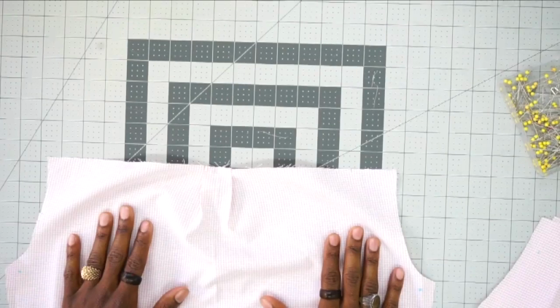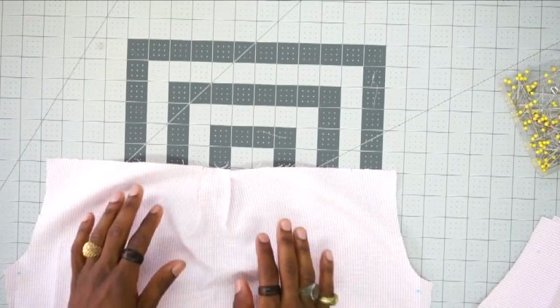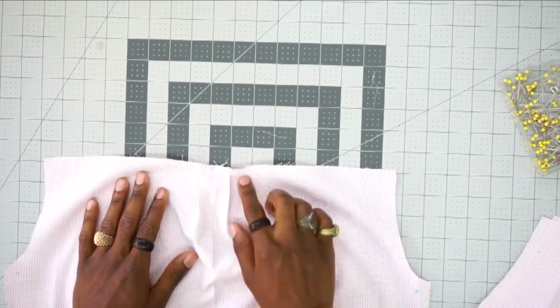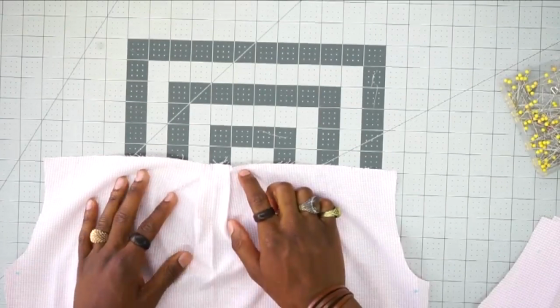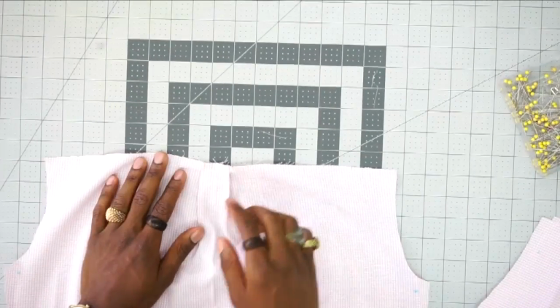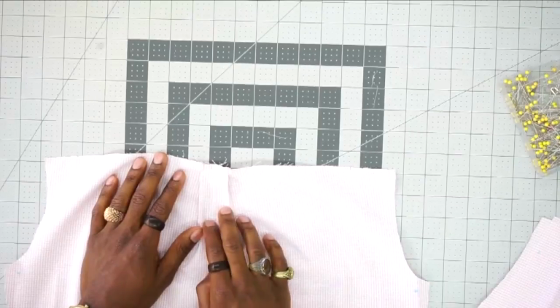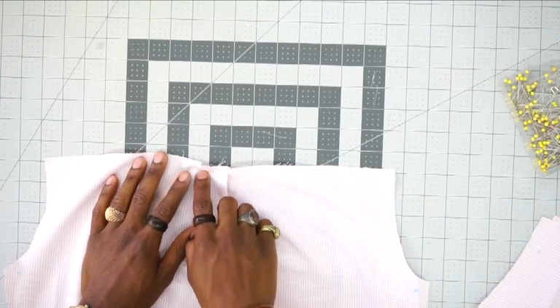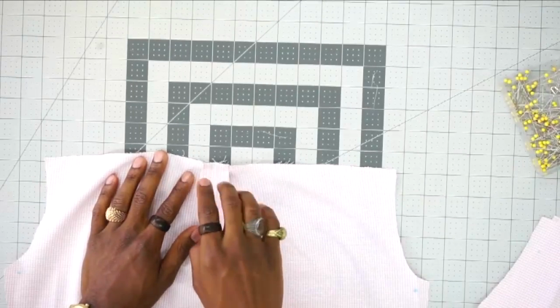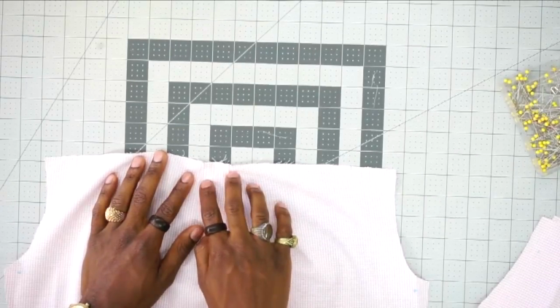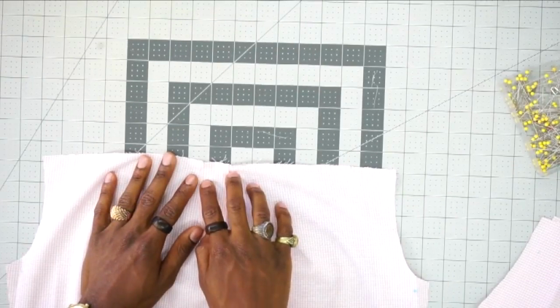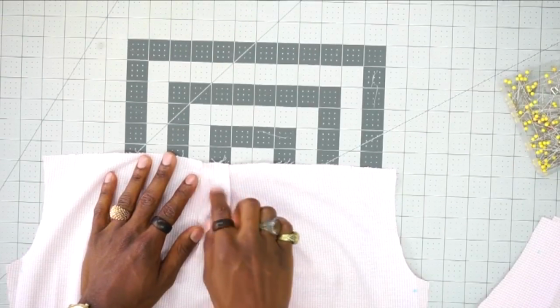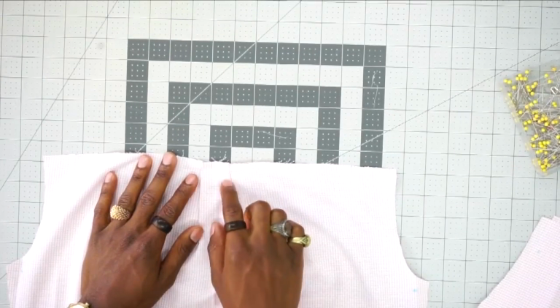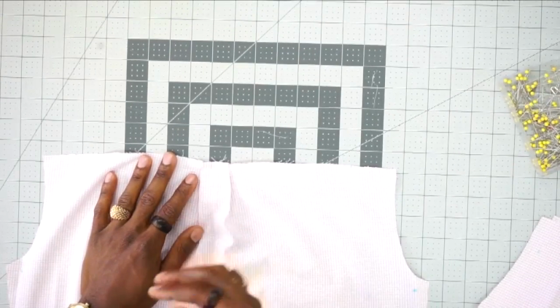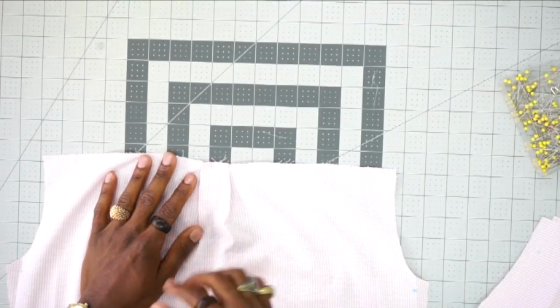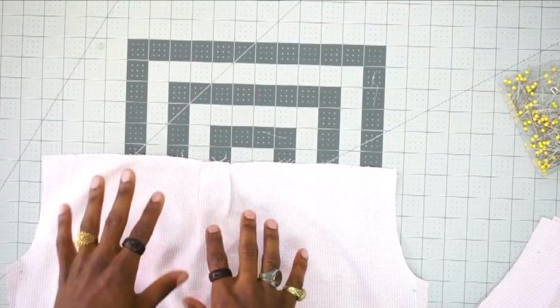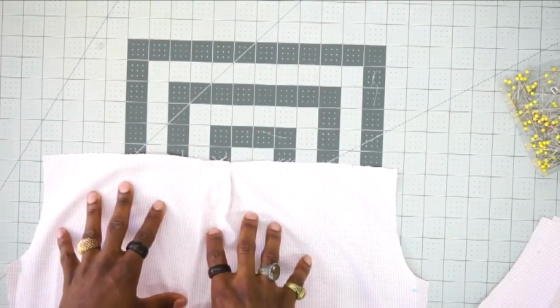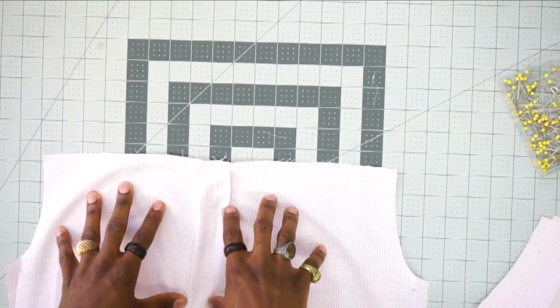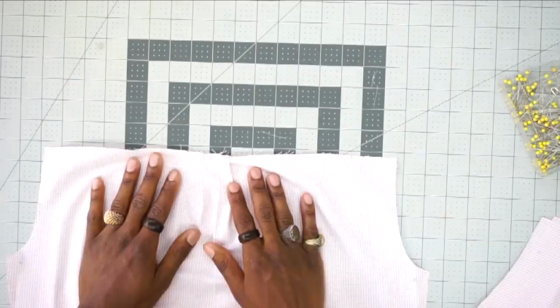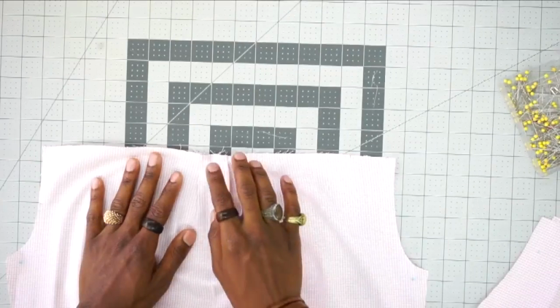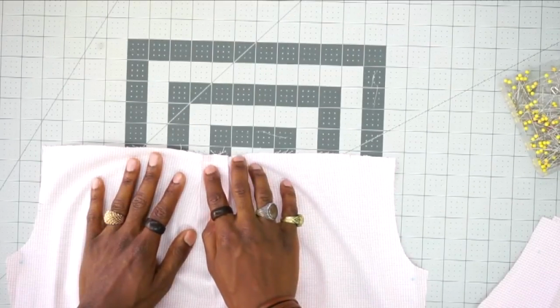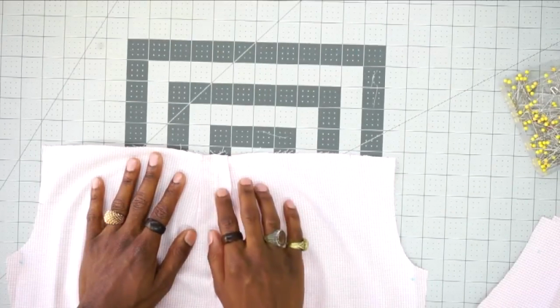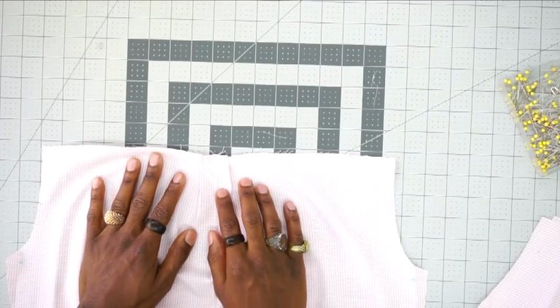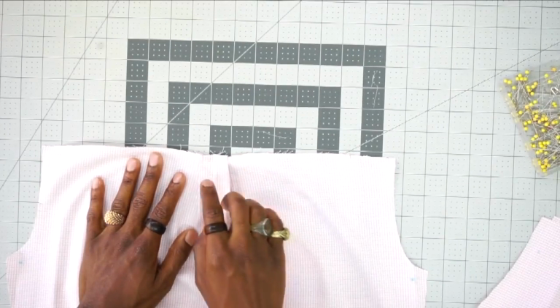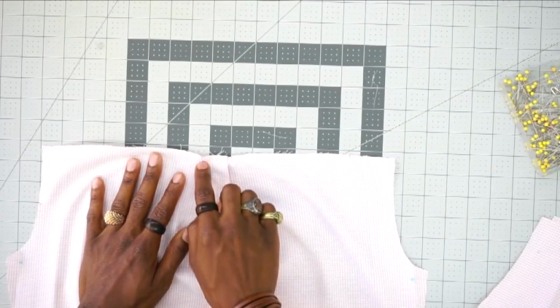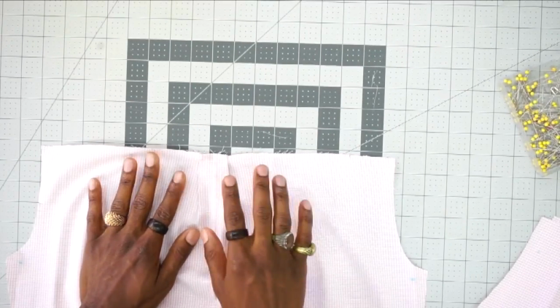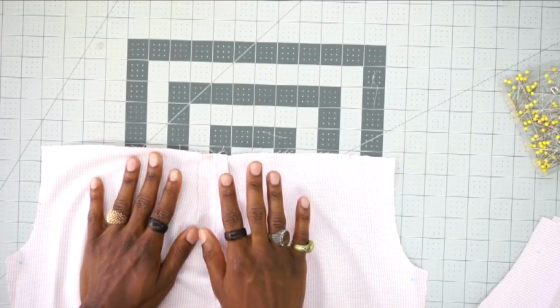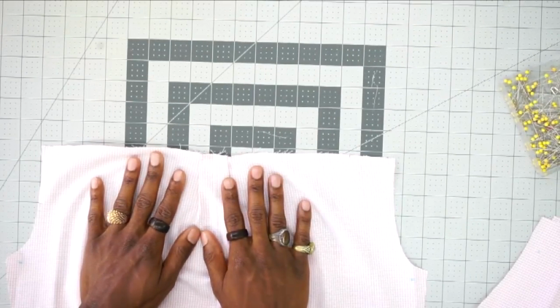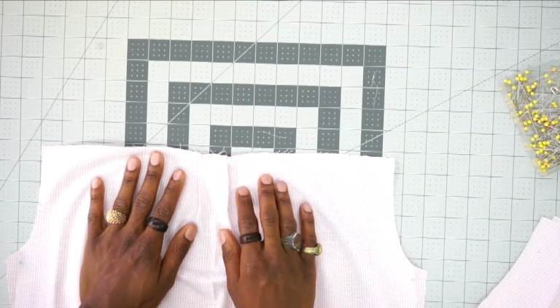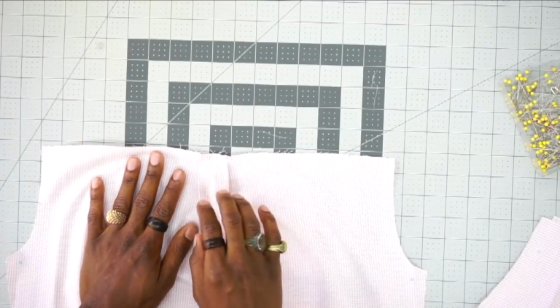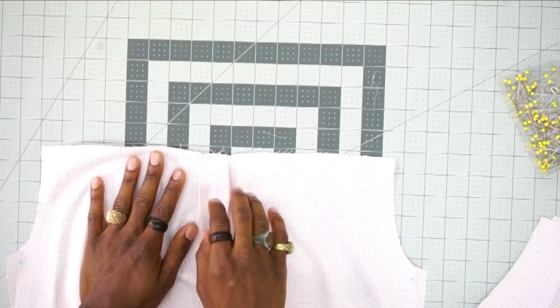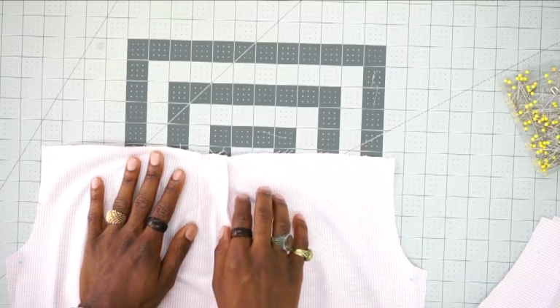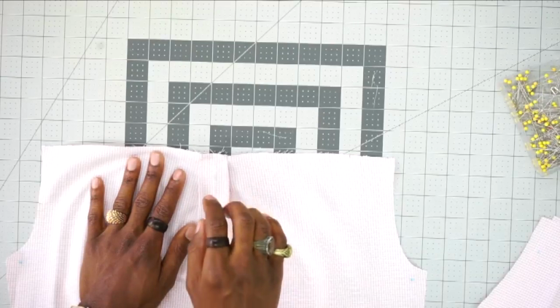The next step is to add the belt loop. I'm personally not going to be adding the loop on this shirt because it's more of a casual style, but if you want to use the belt loop, it's pattern piece number 4 — follow steps 7 through 10.